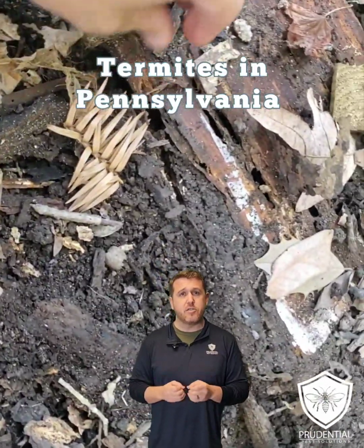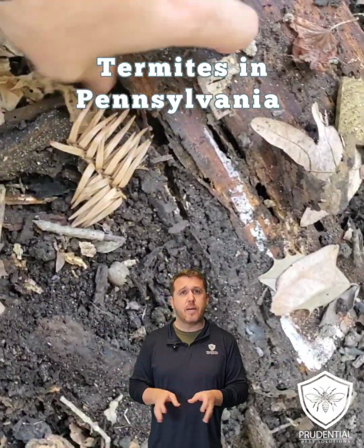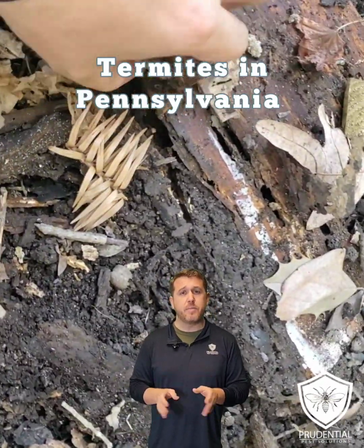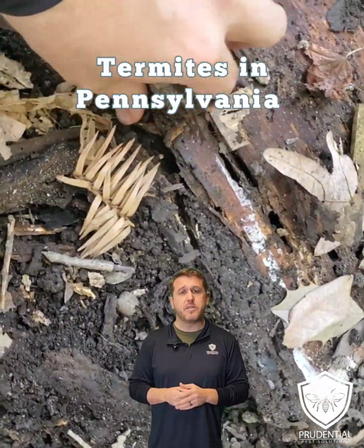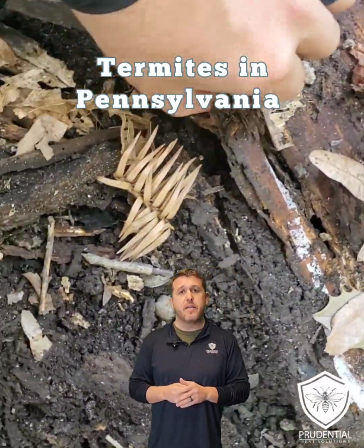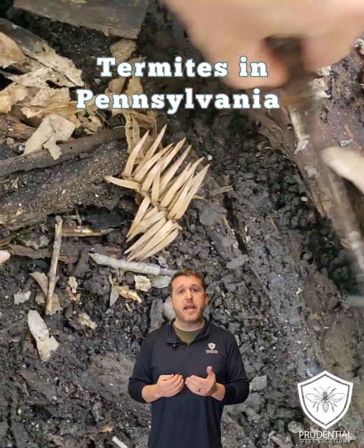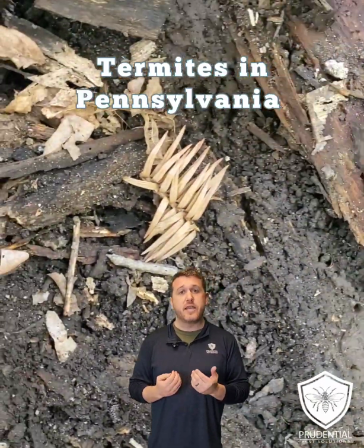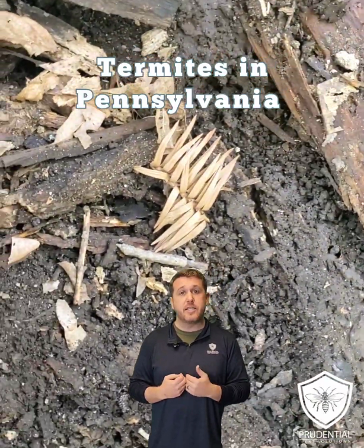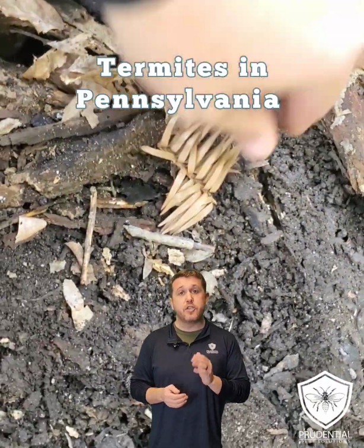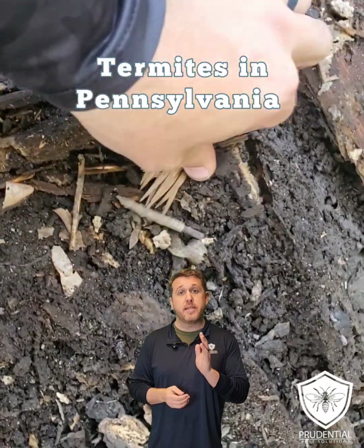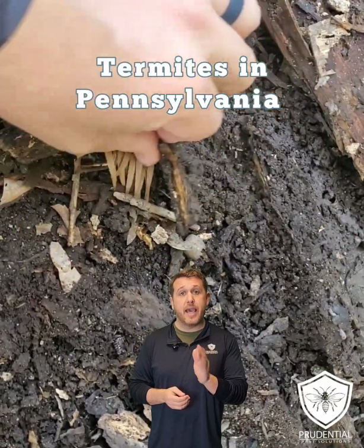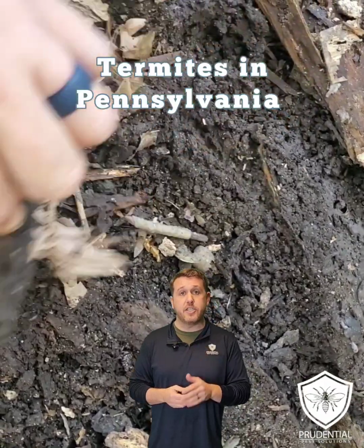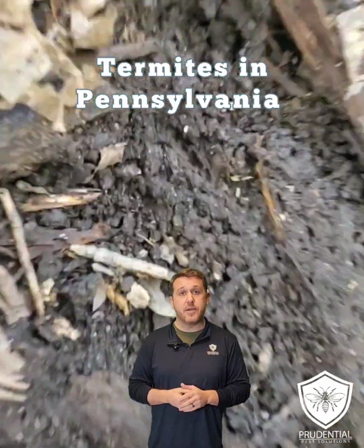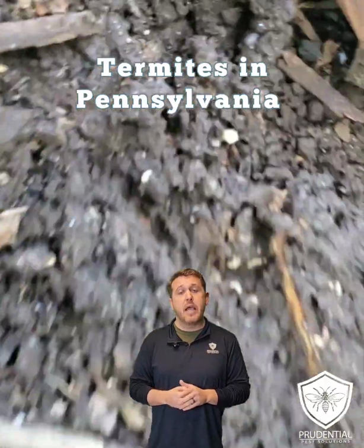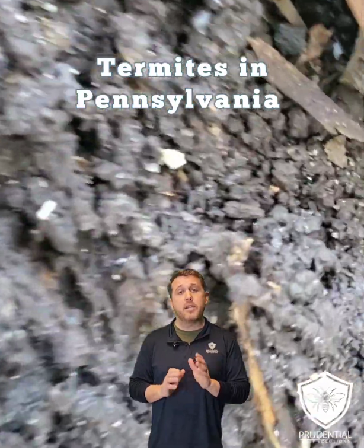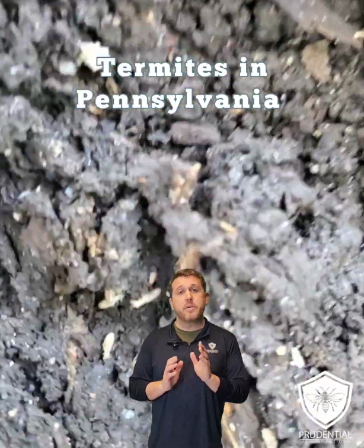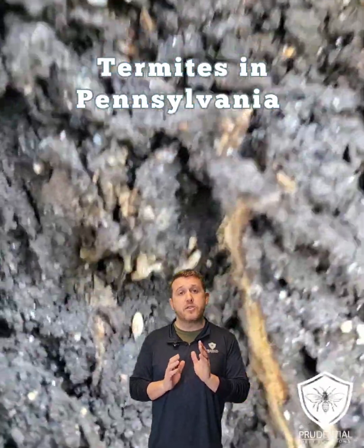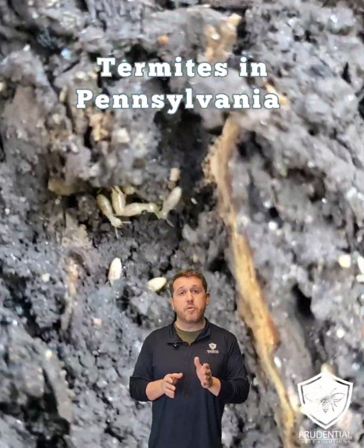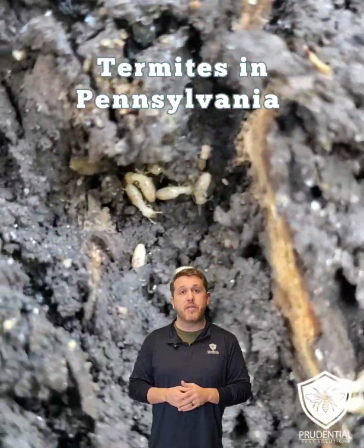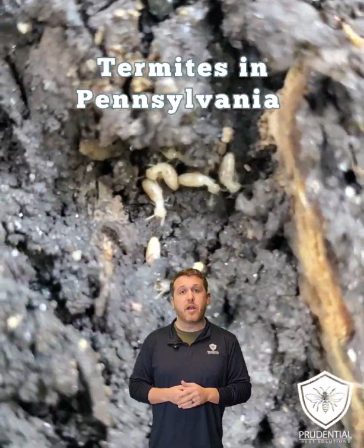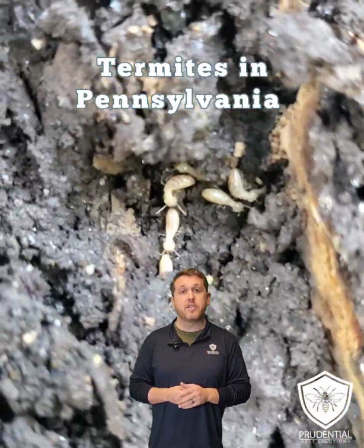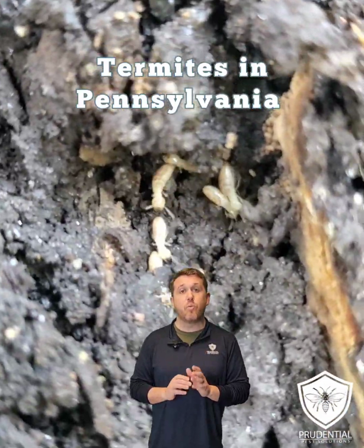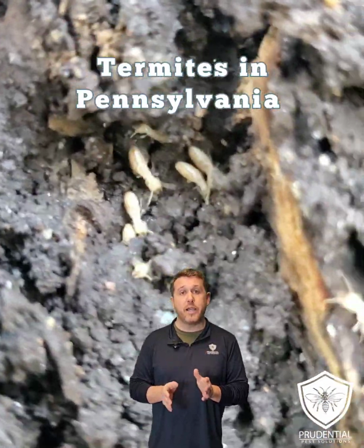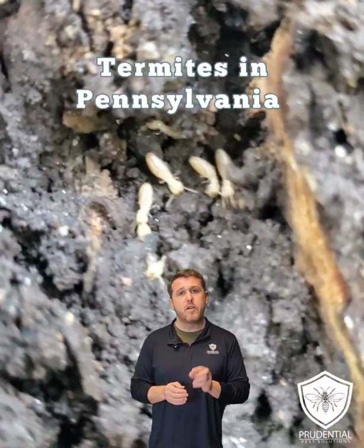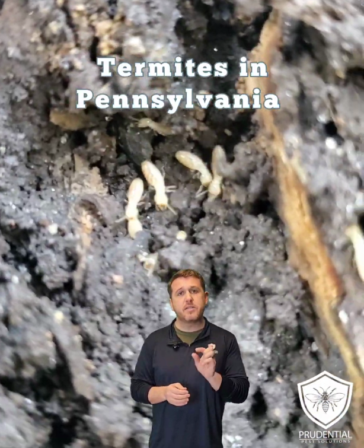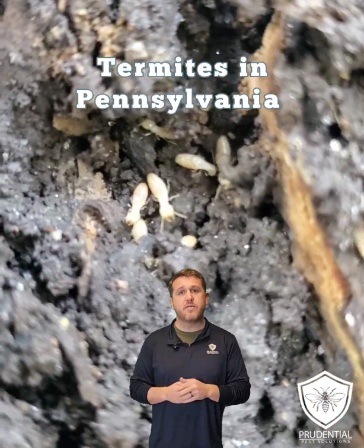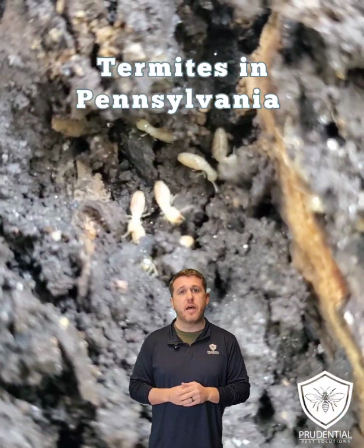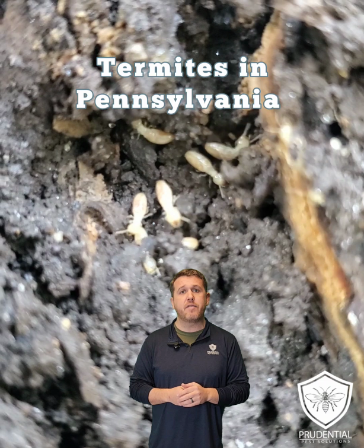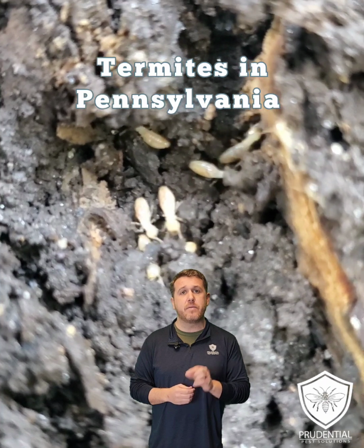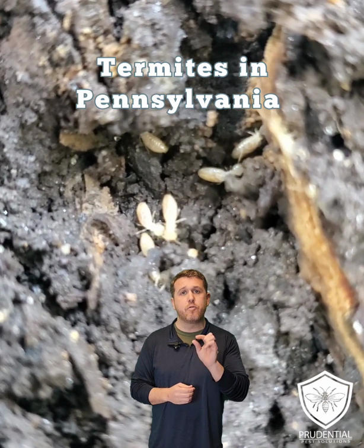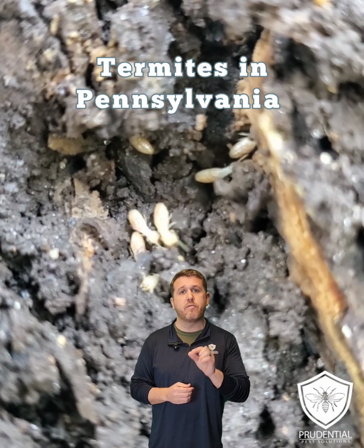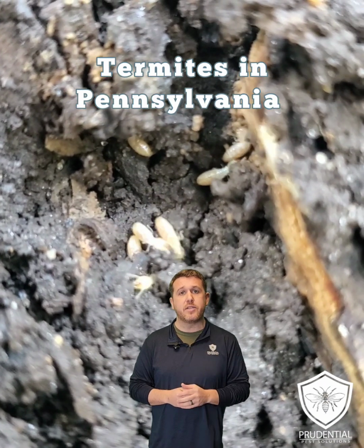They just drop the pieces — they can't actually digest it. Termites can digest it. And we can see, because they're subterranean, their coloration is white. They're about the size of half a grain of rice.